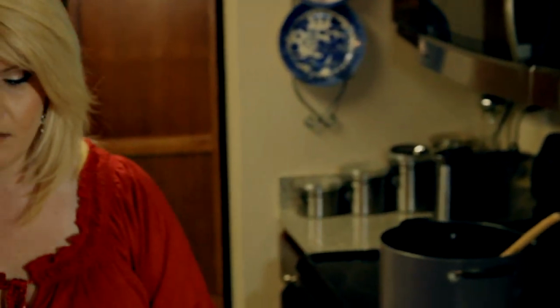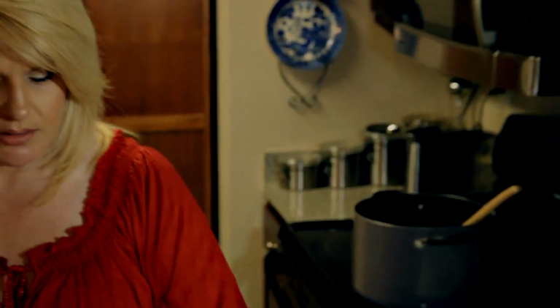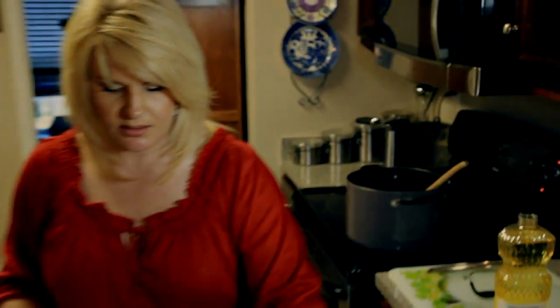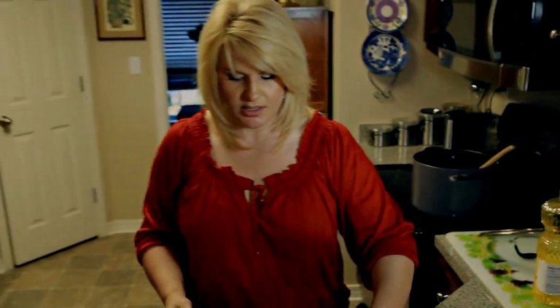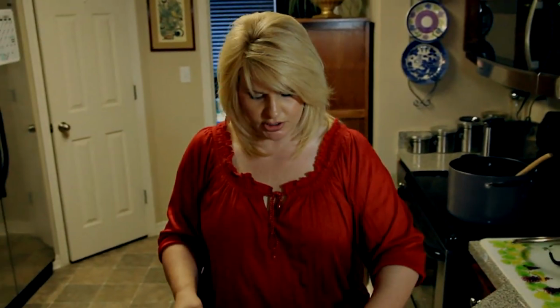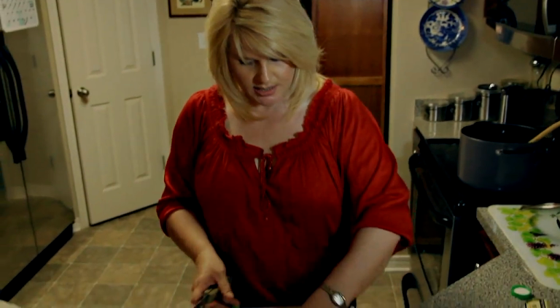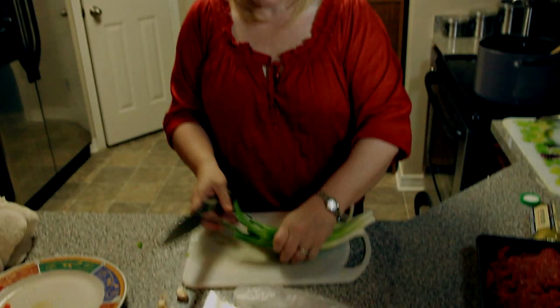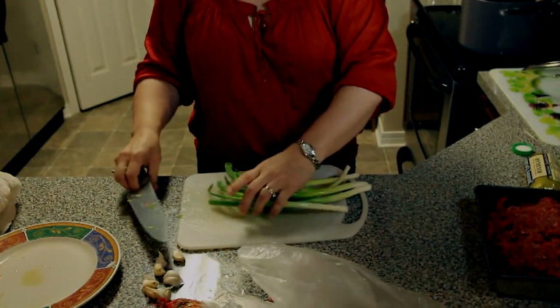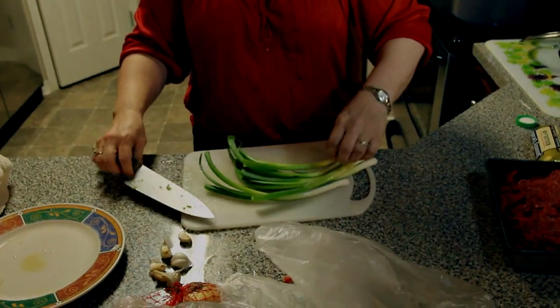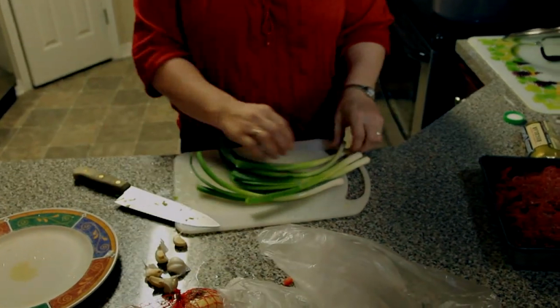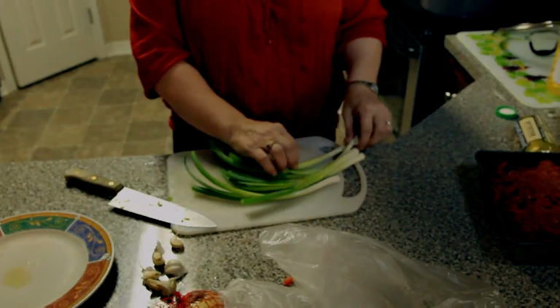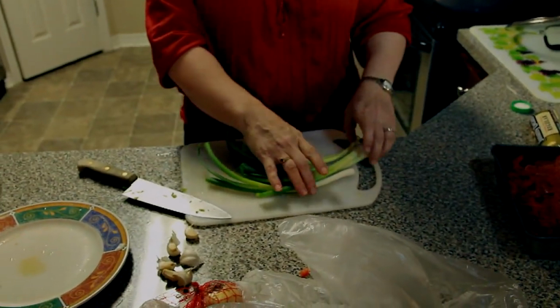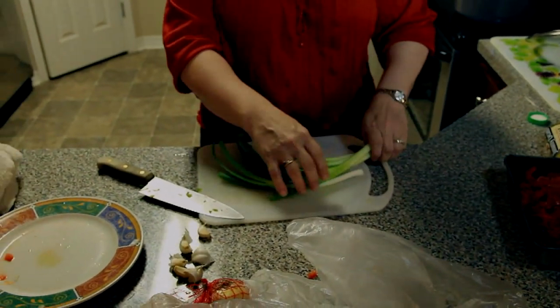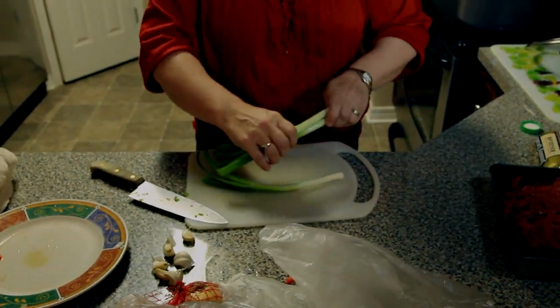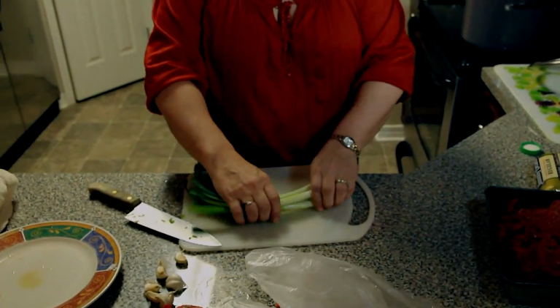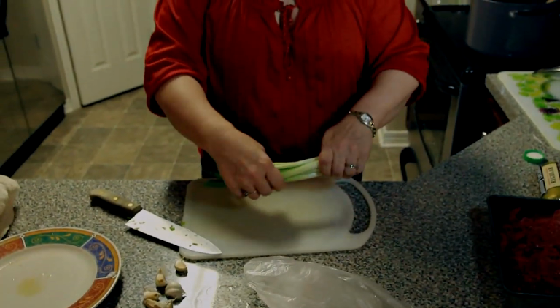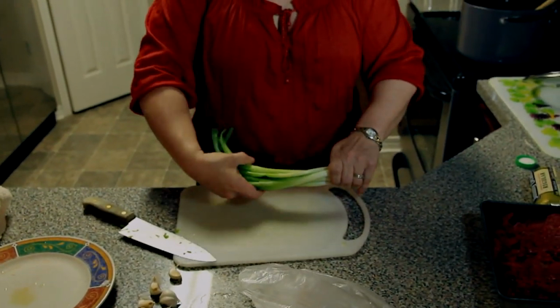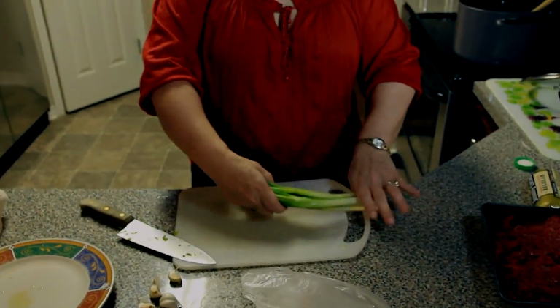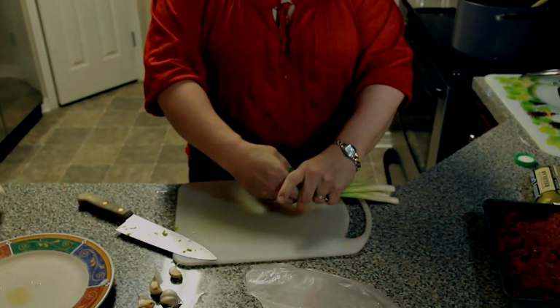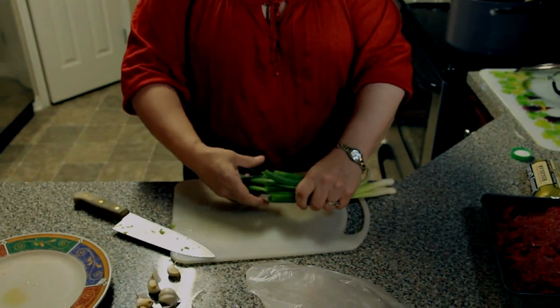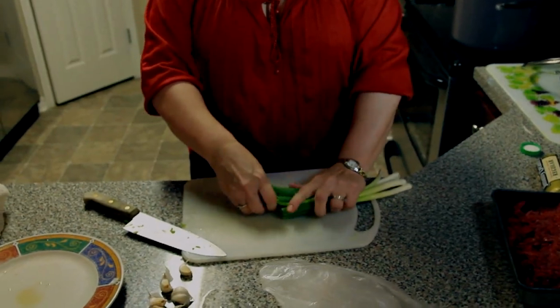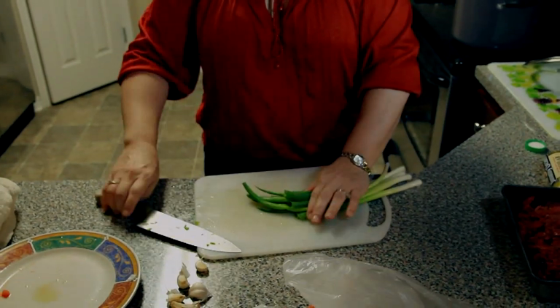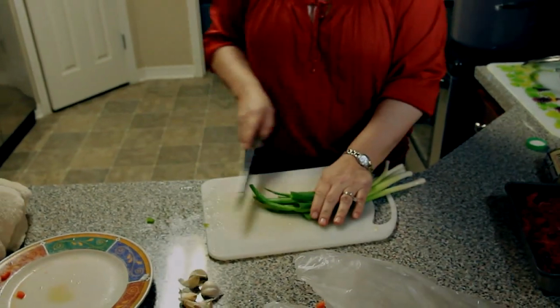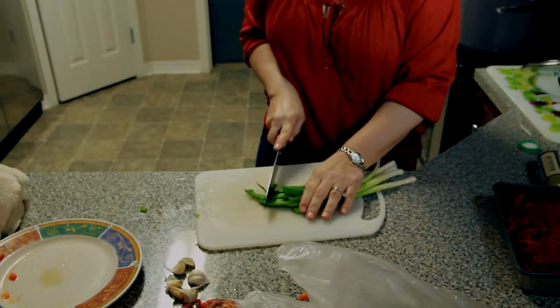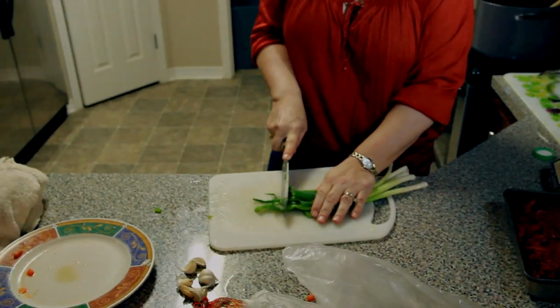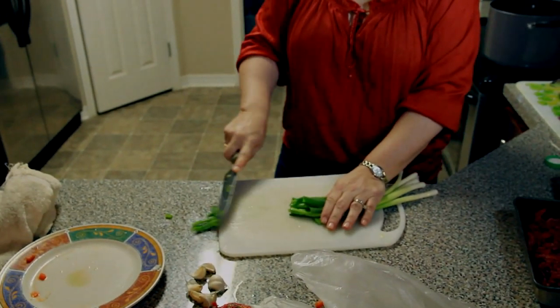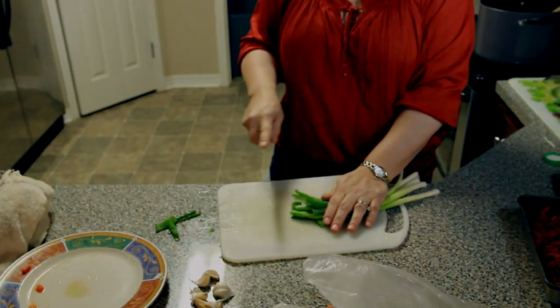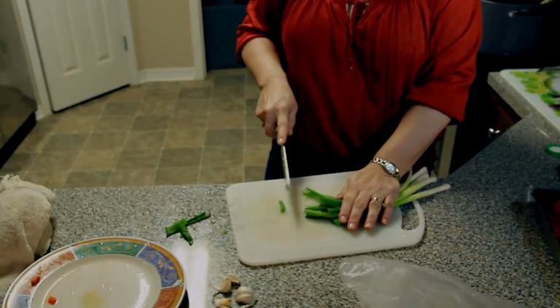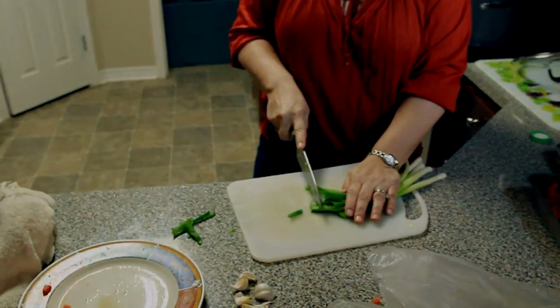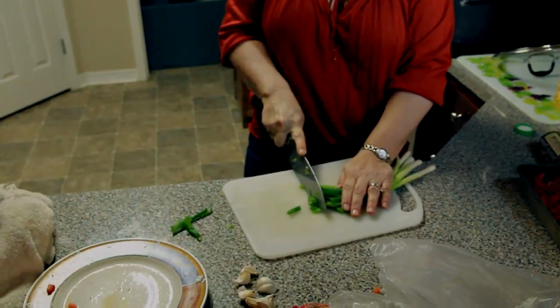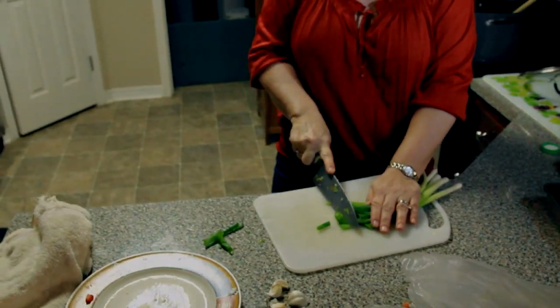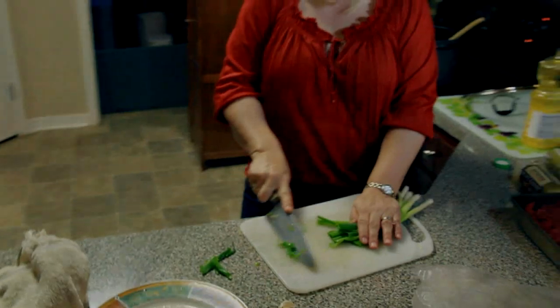Done with the bell peppers. We're going to do some shallots, some green onions — shallots, however you want to call it. I'm going to take these ends off. They're freshly, freshly canned.